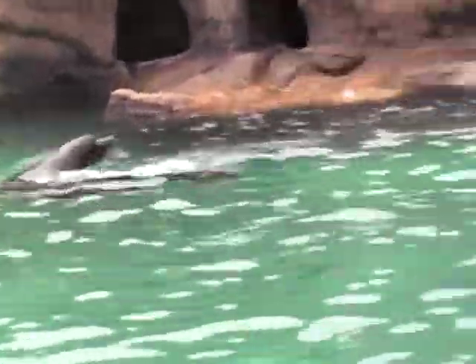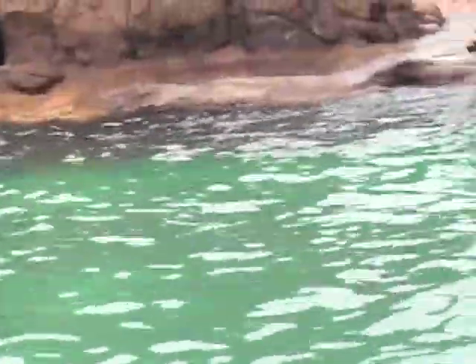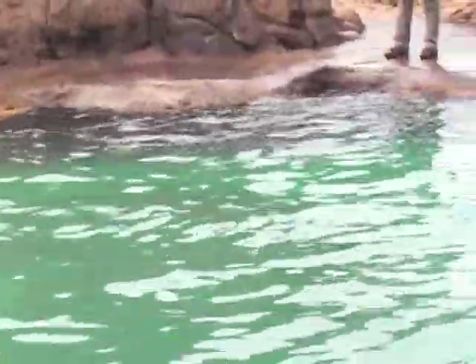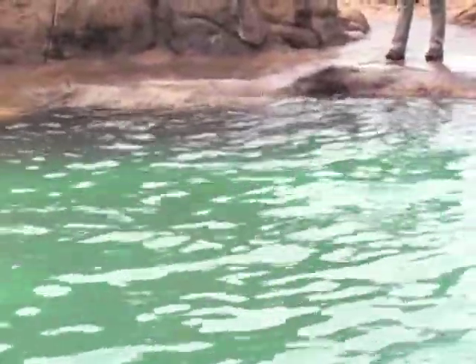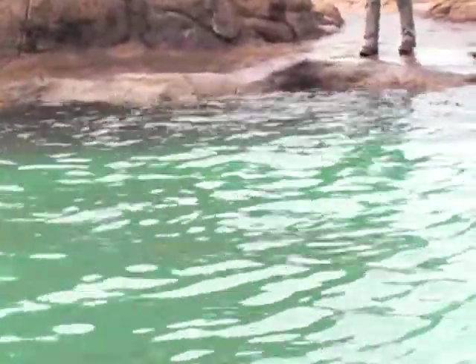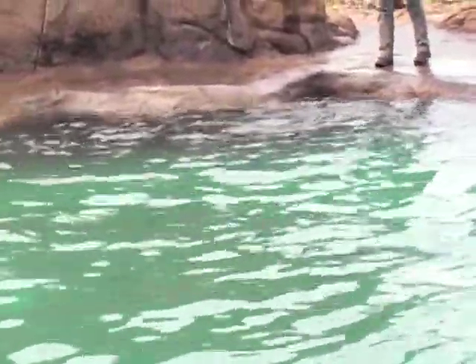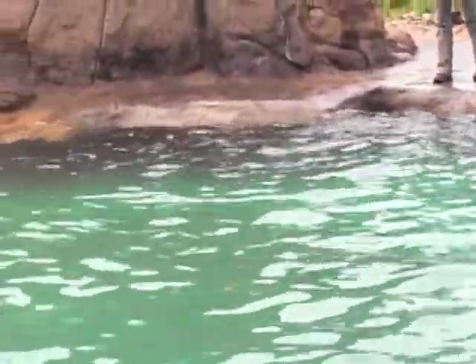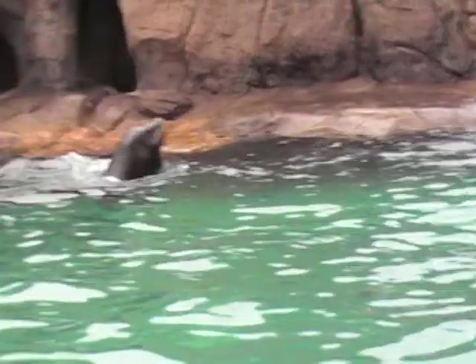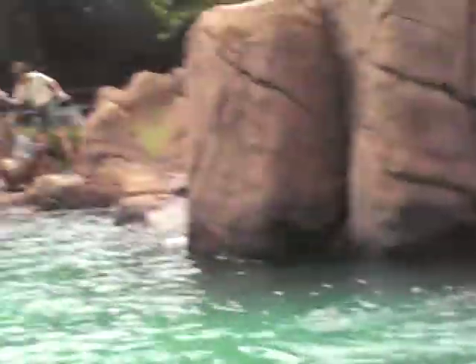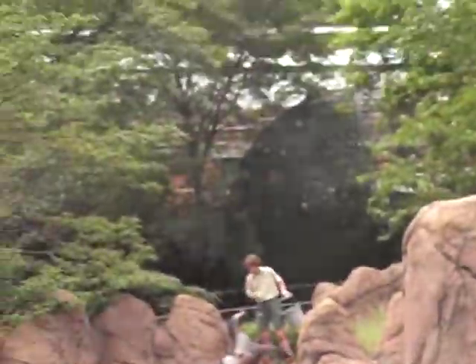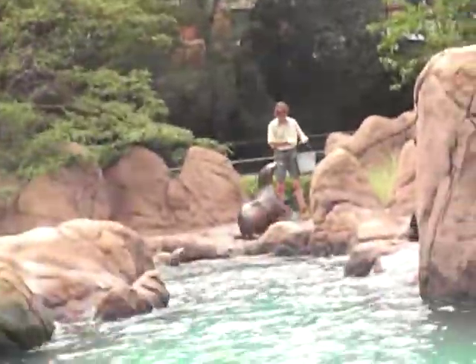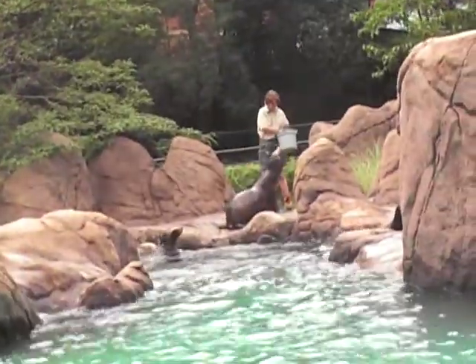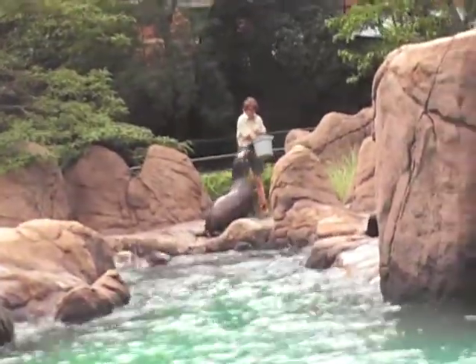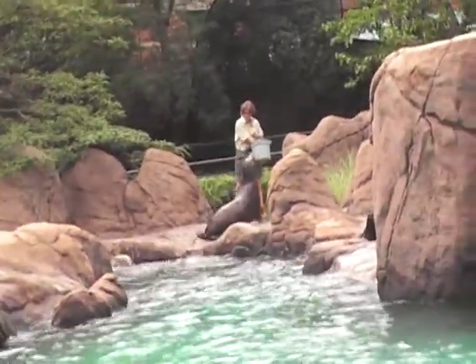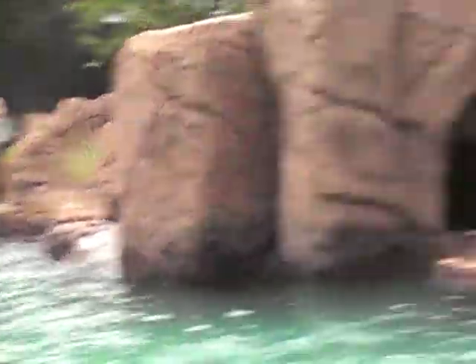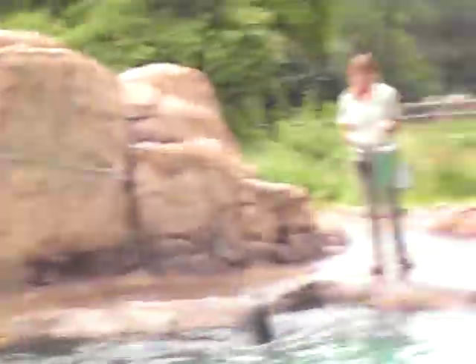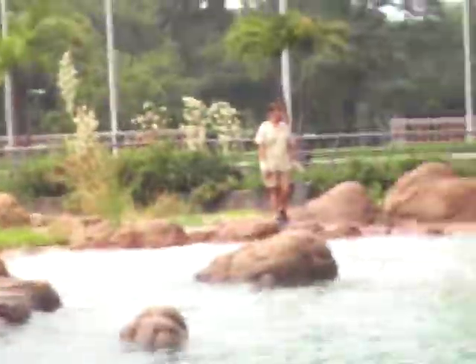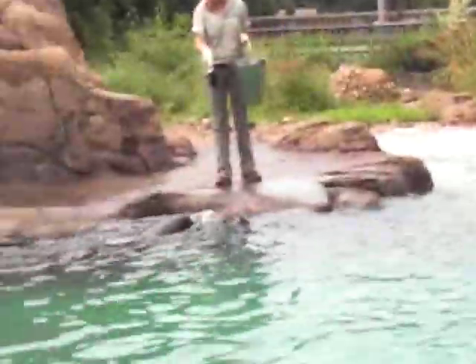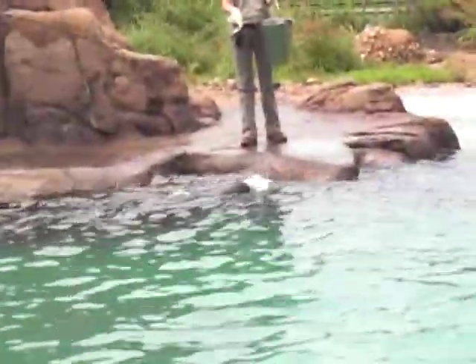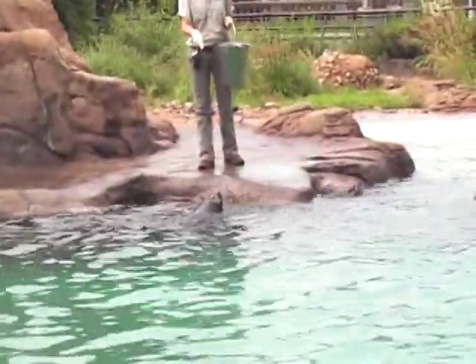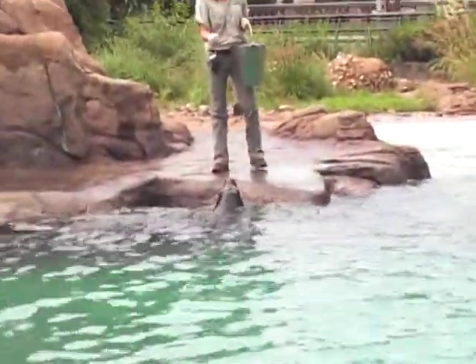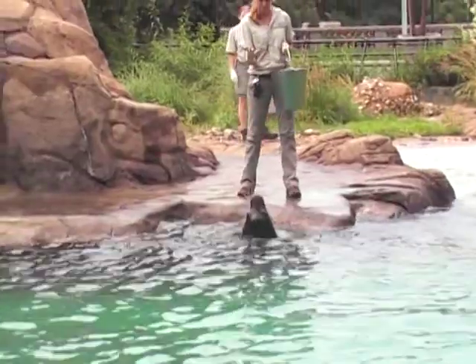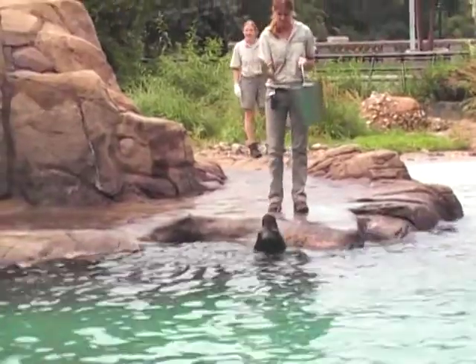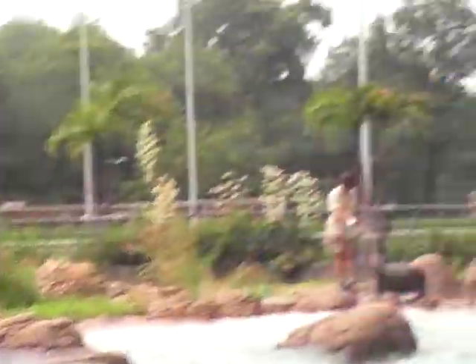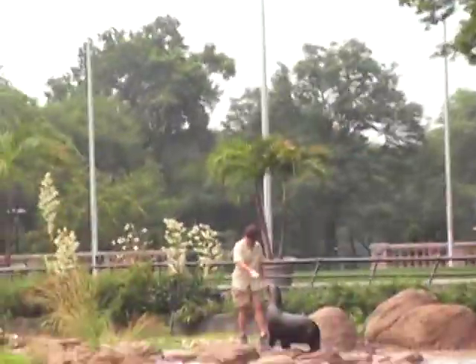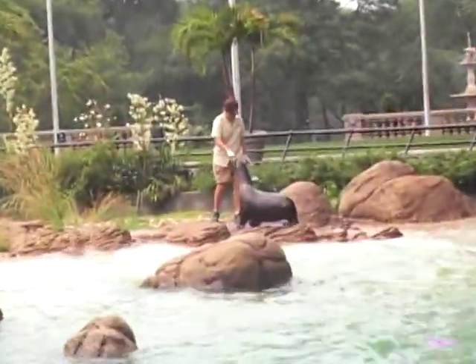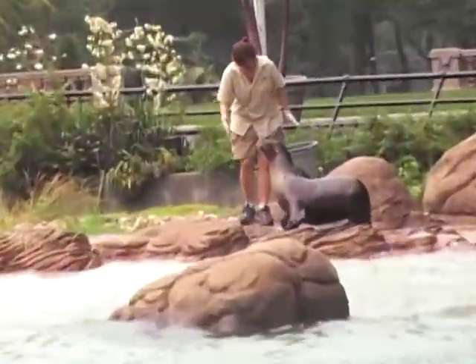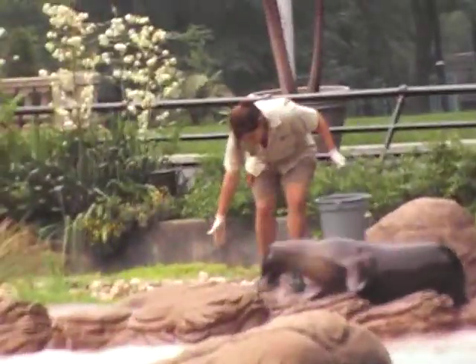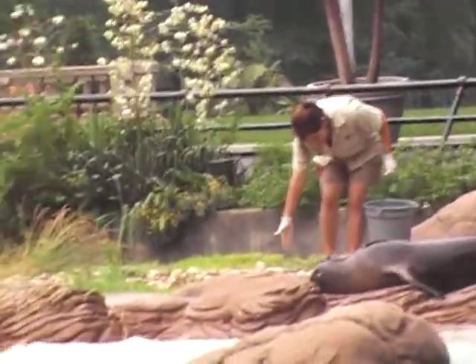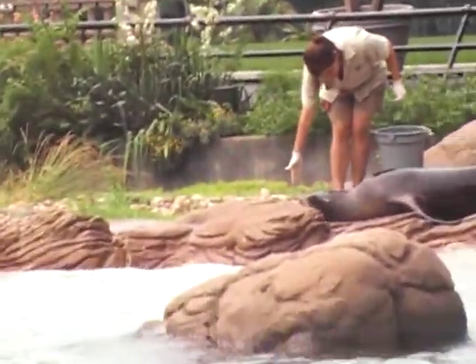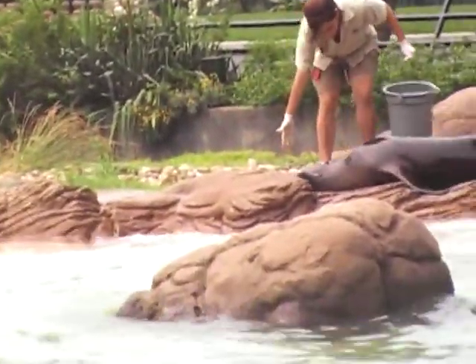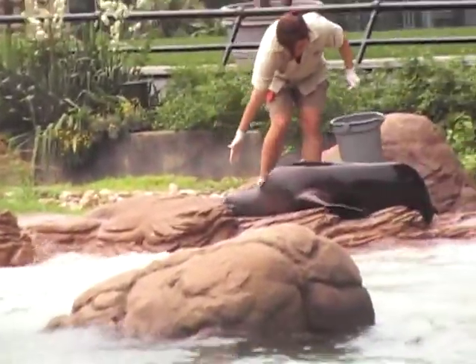Sea lions can be found around the world from the tropics to the poles. These are California sea lions, which specifically live along the Pacific coast, from British Columbia to Mexico and around the Galapagos Islands.